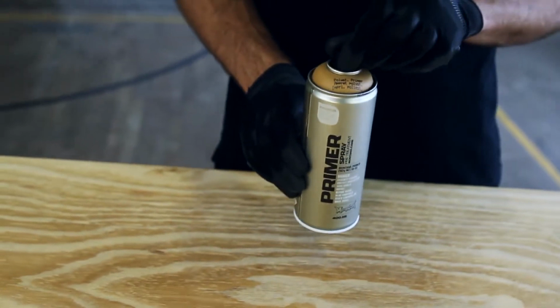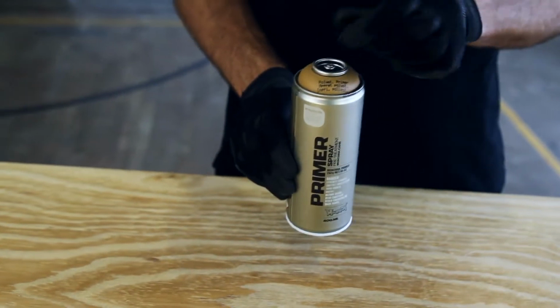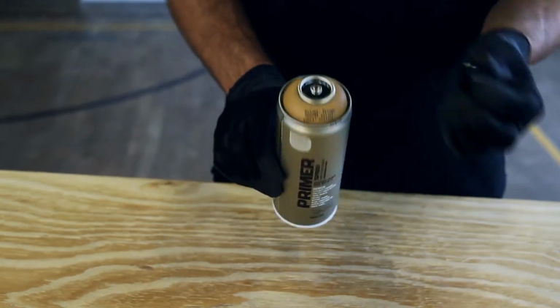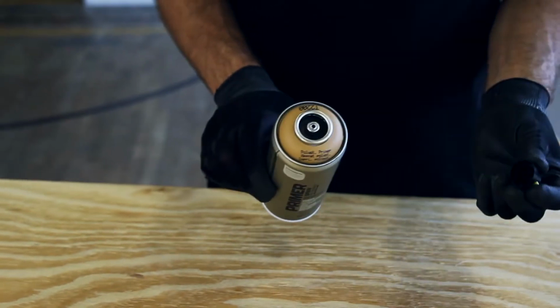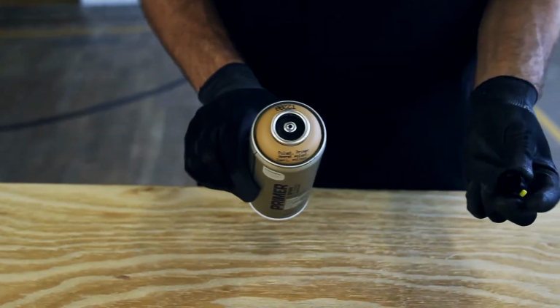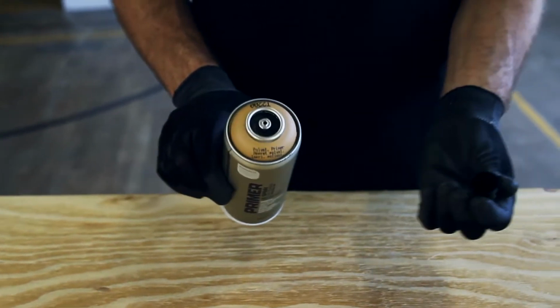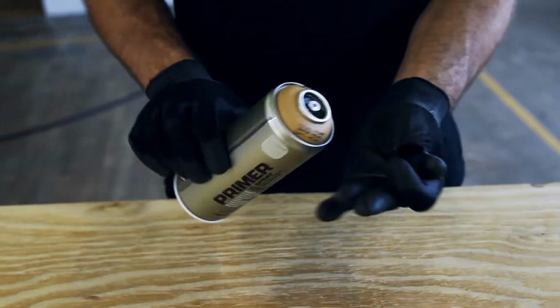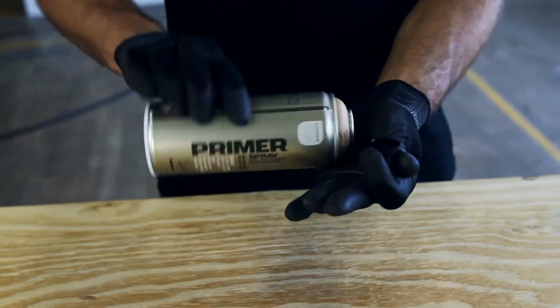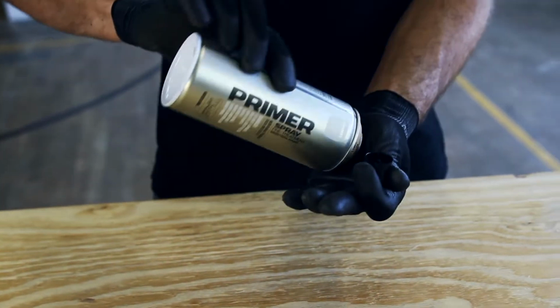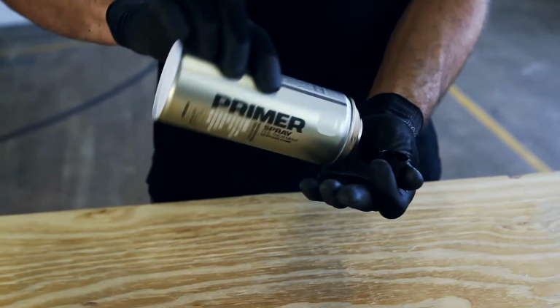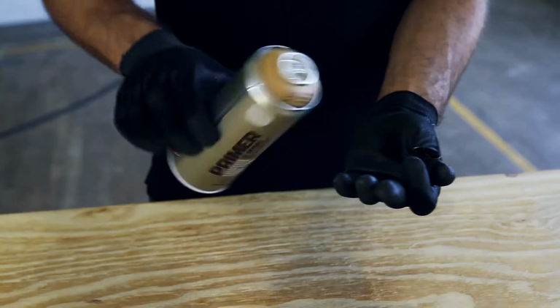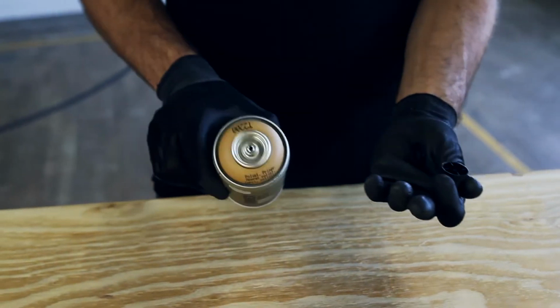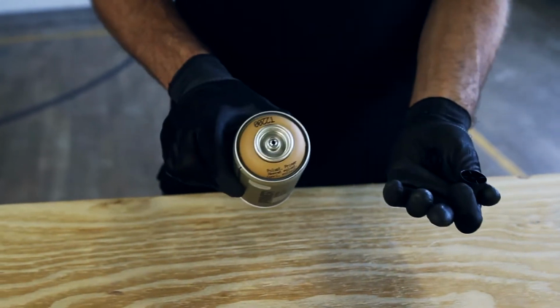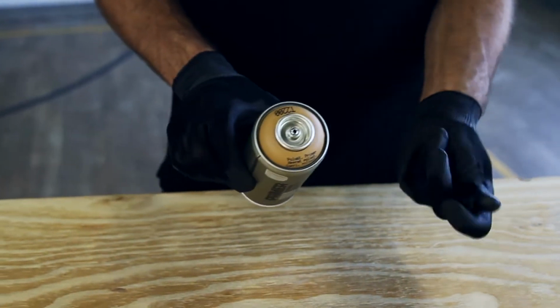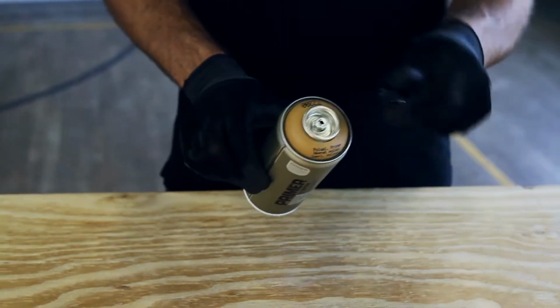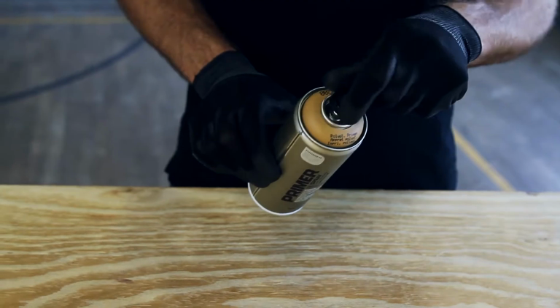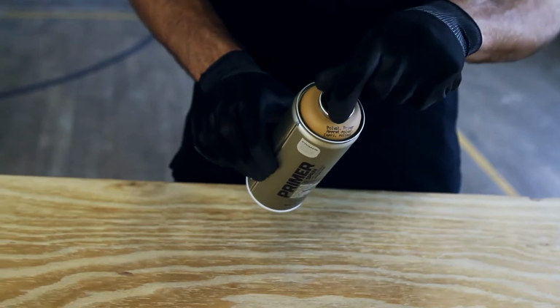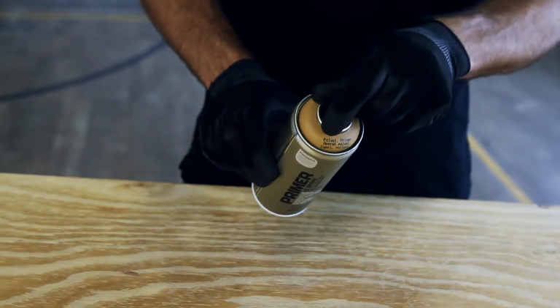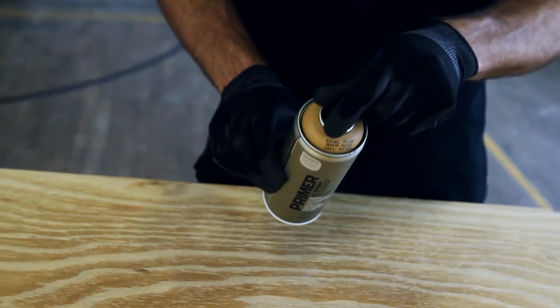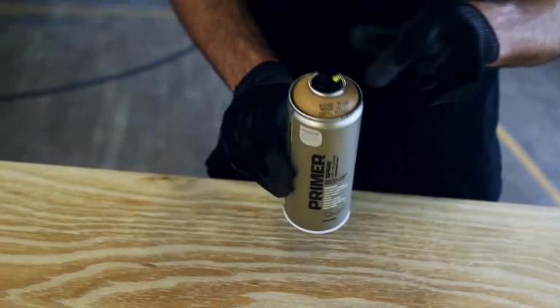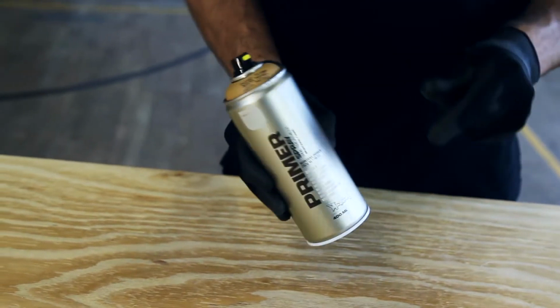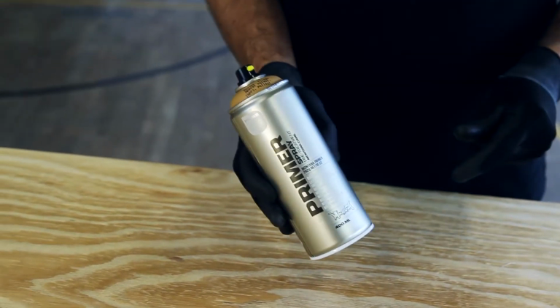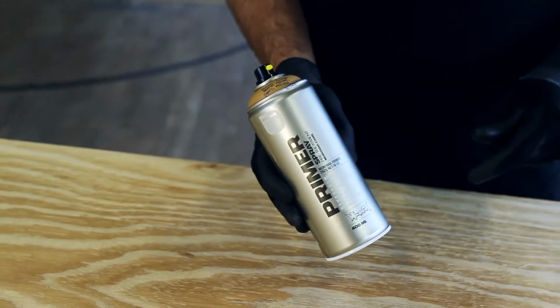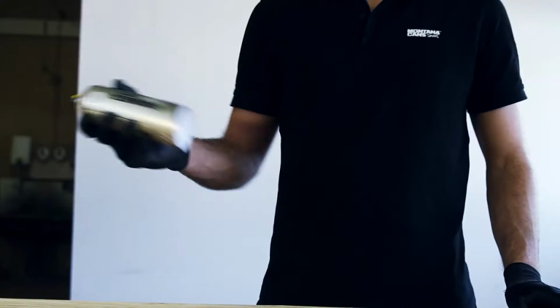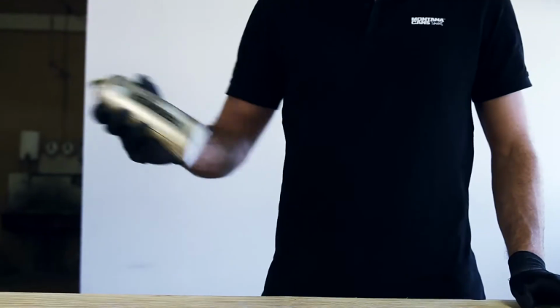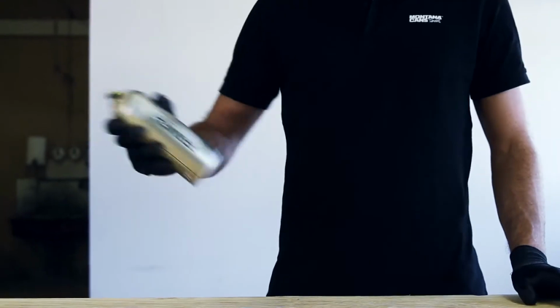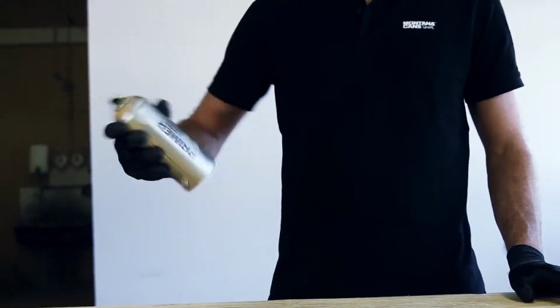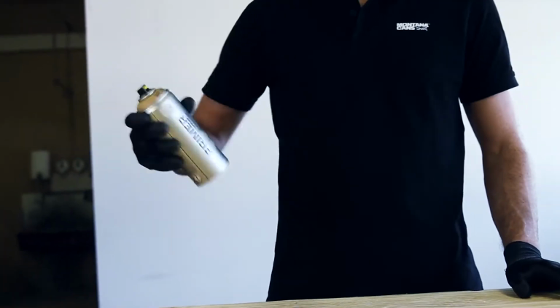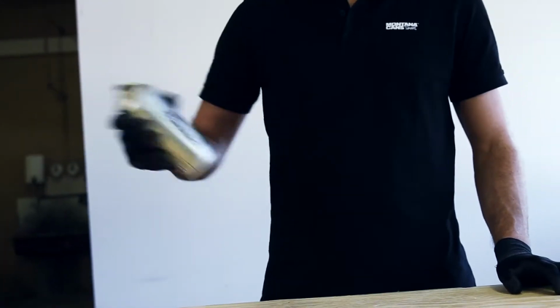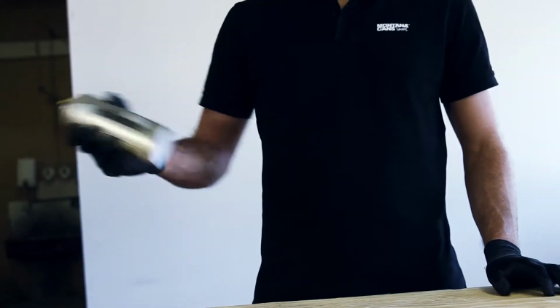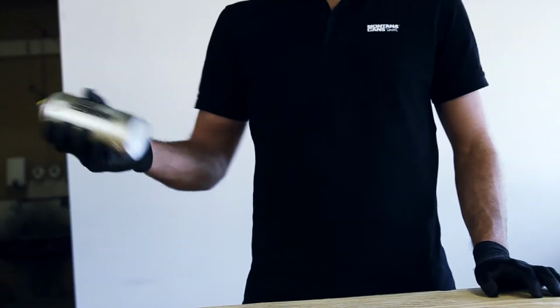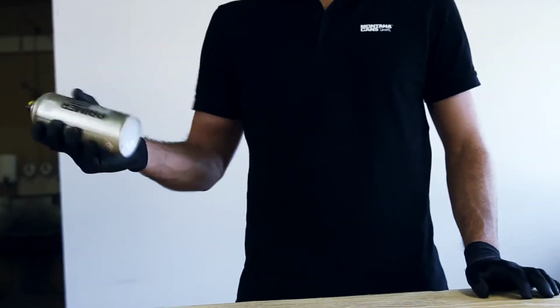Remove the safety ring by removing the nozzle and turning the can upside down, allowing the ring to fall out. Shake the can well for two to three minutes.